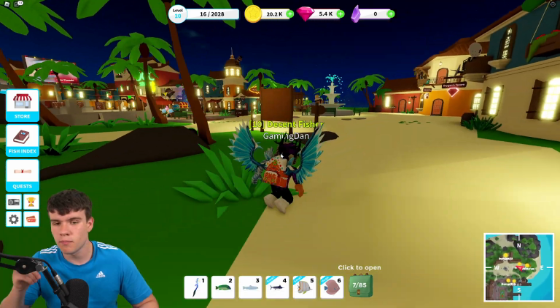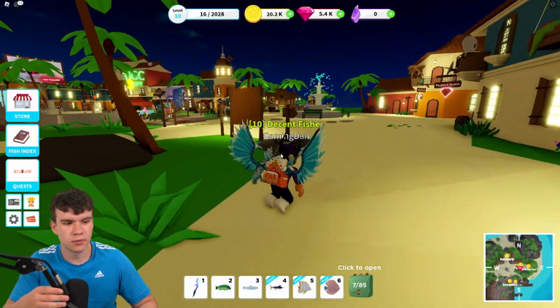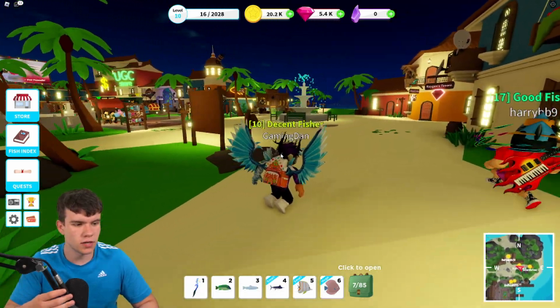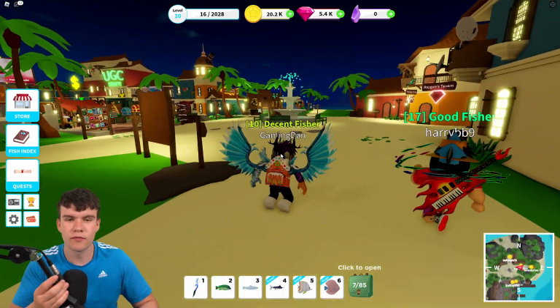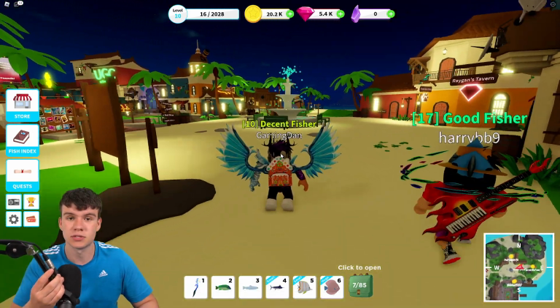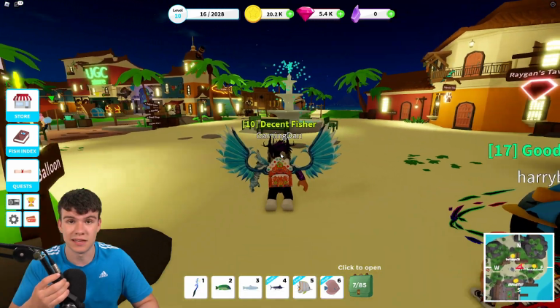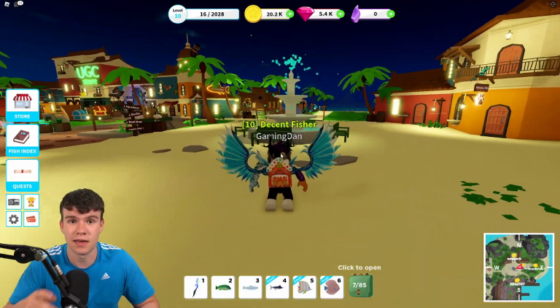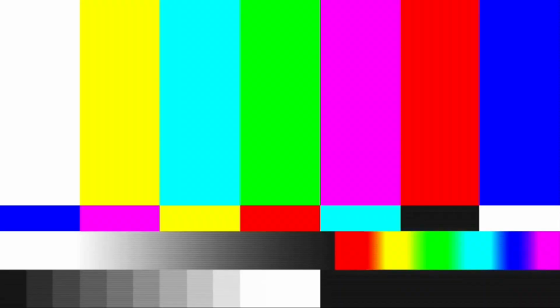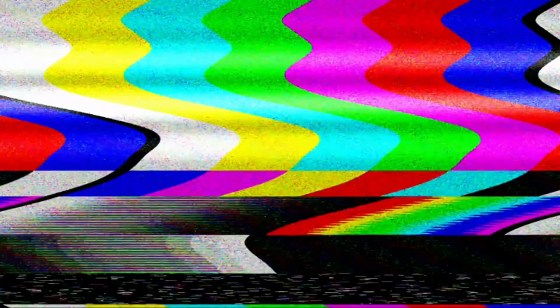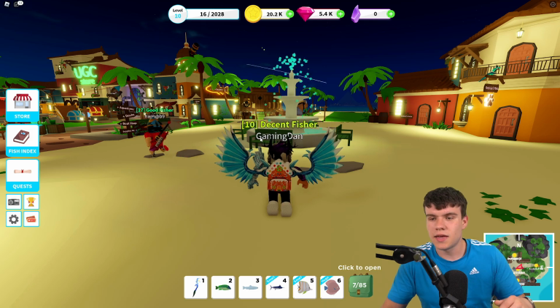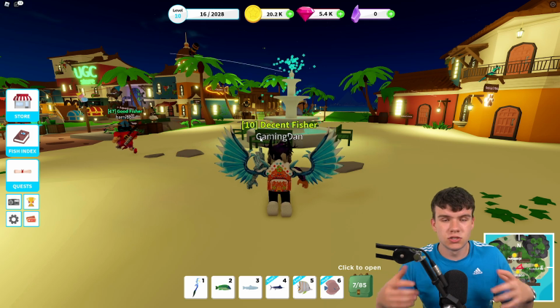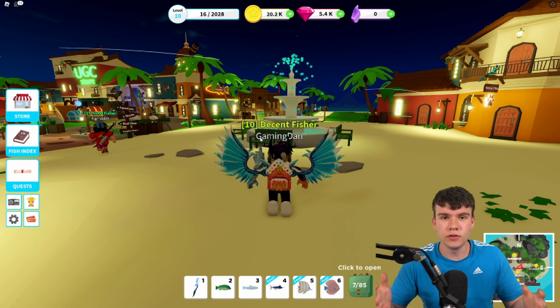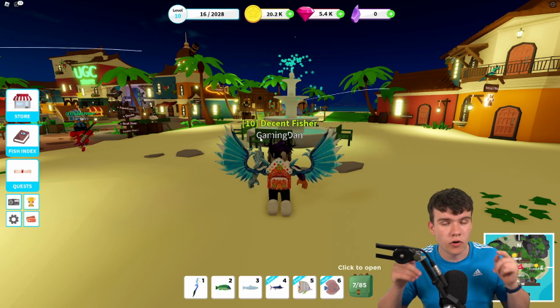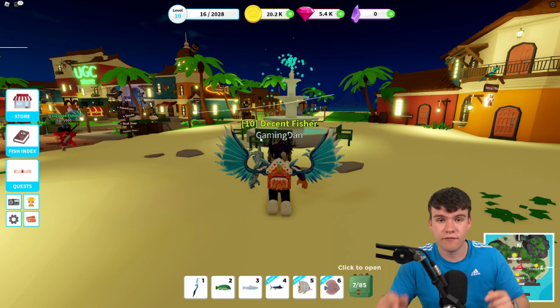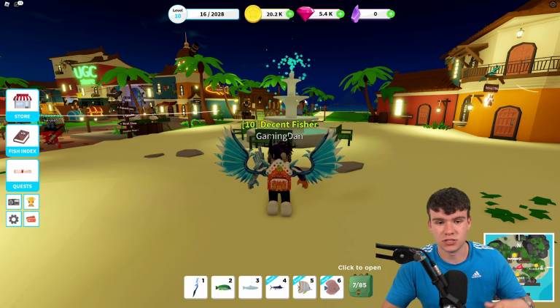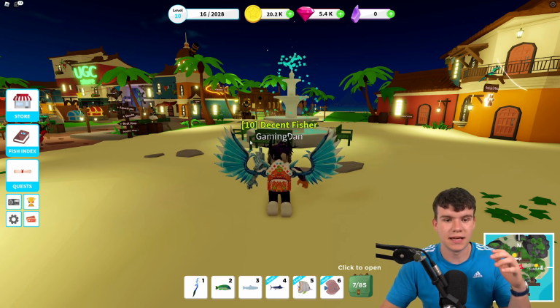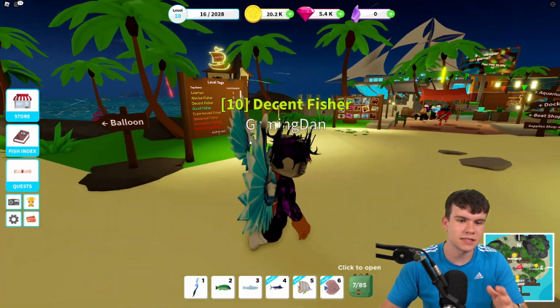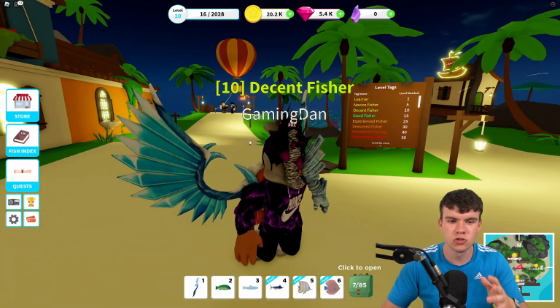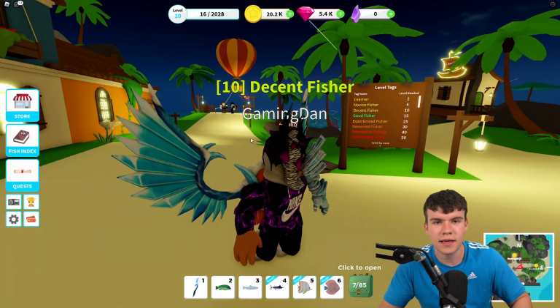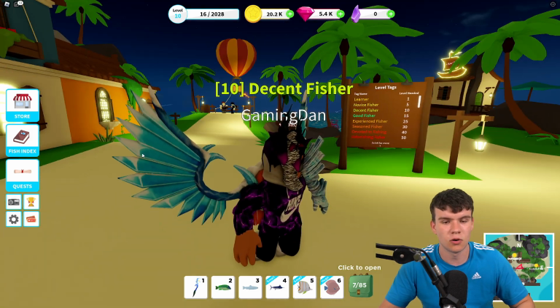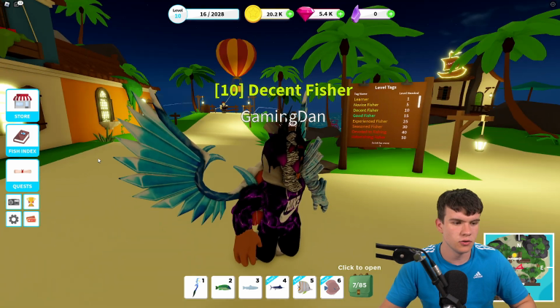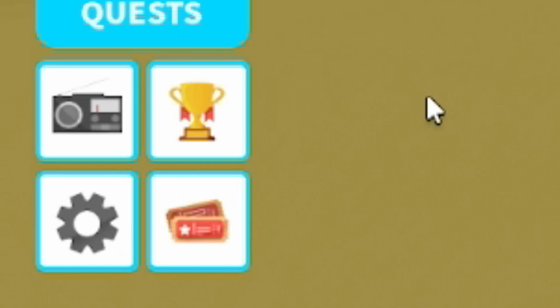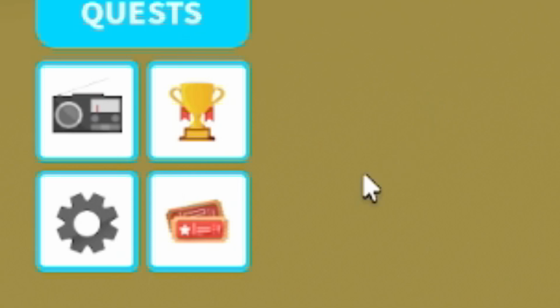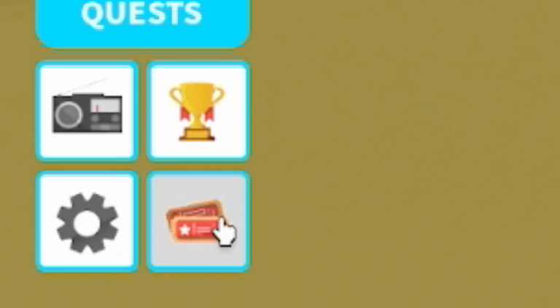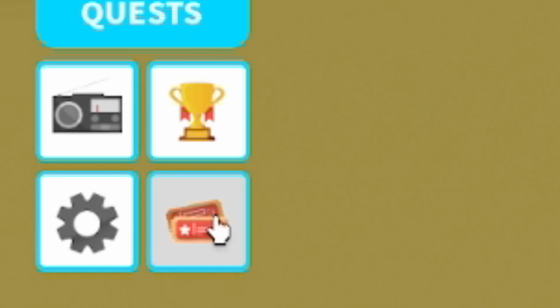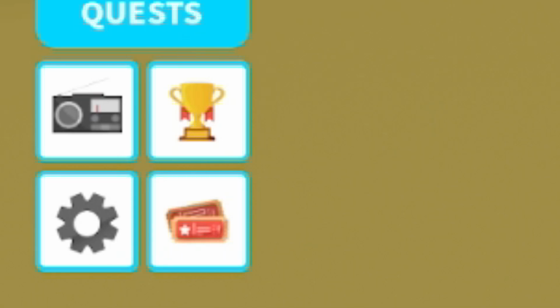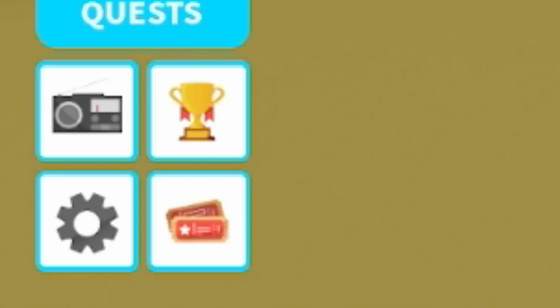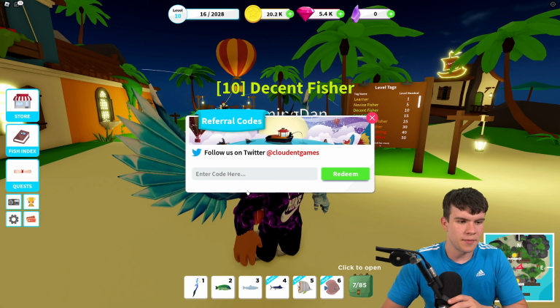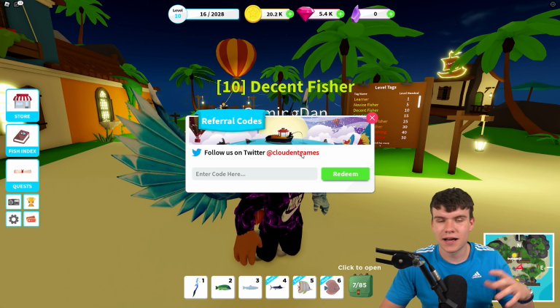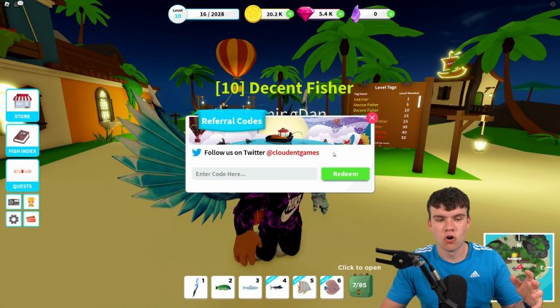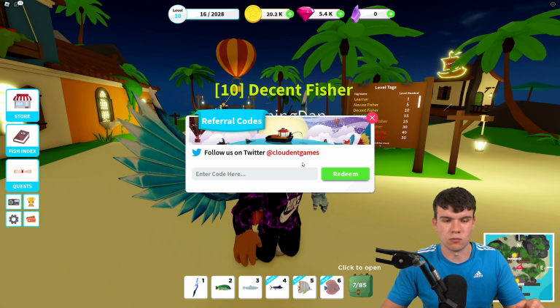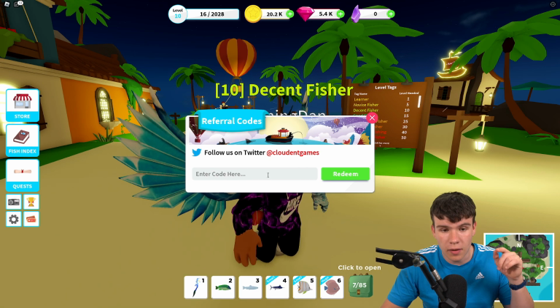We might as well just redeem all of the newest codes in the game. If you do not know how to claim codes in Fishing Simulator, what you guys are going to want to do is go to the menu and click on the two tickets, and then the code menu will come up.